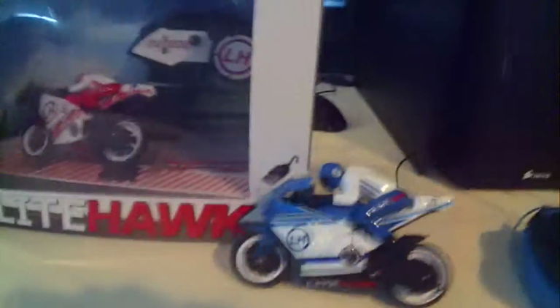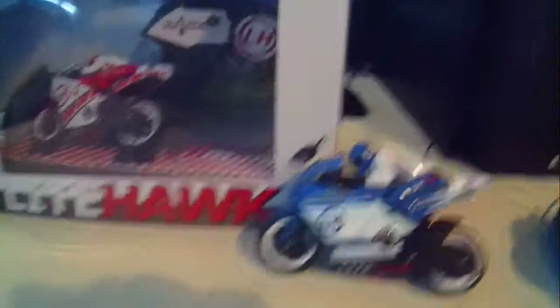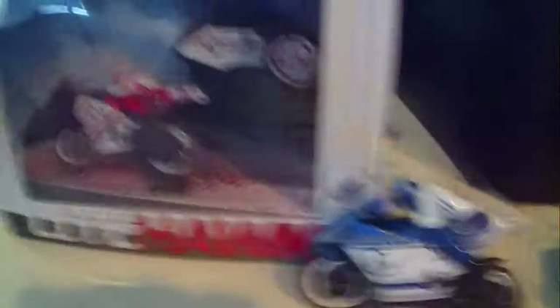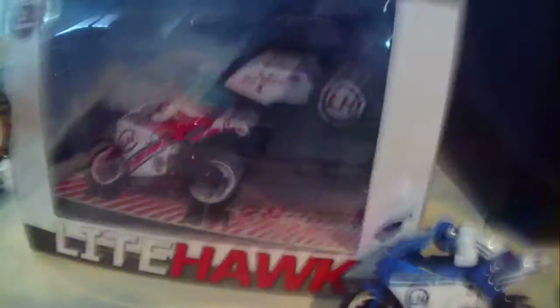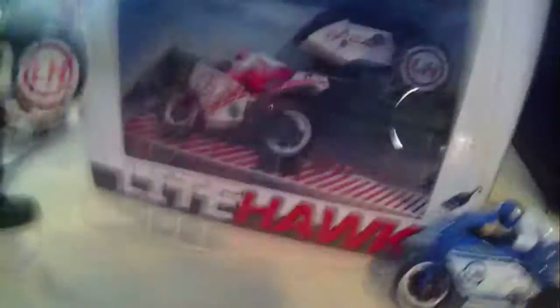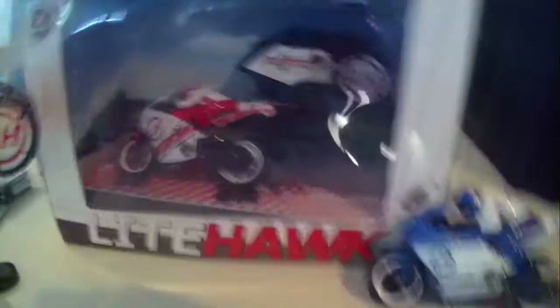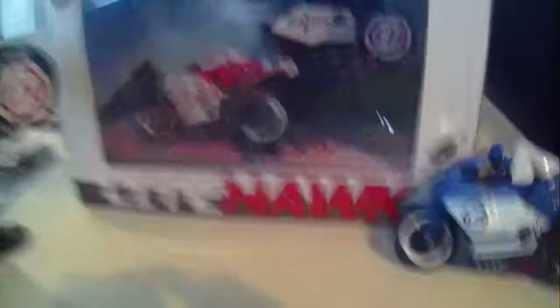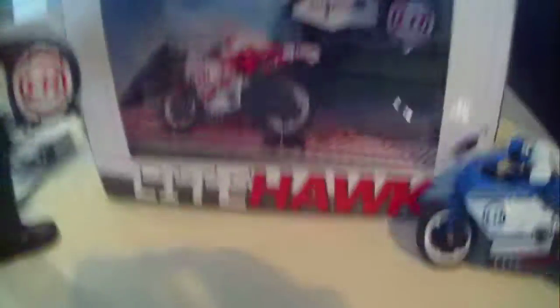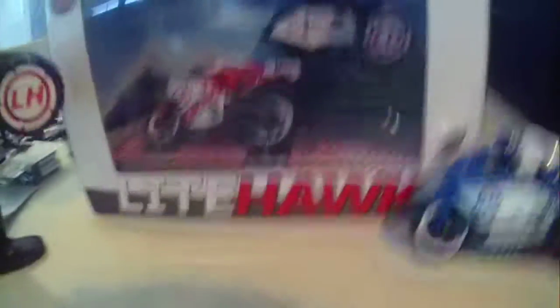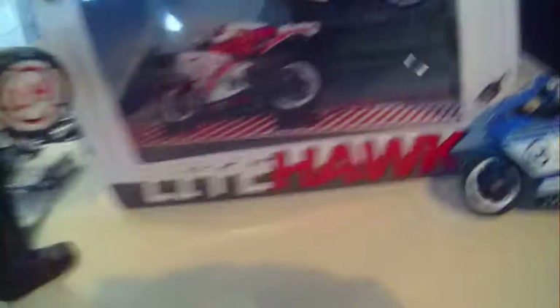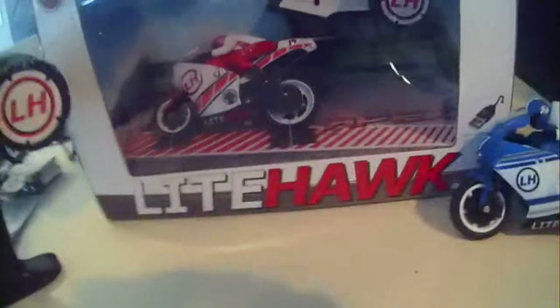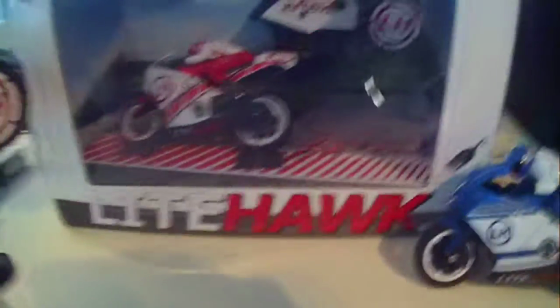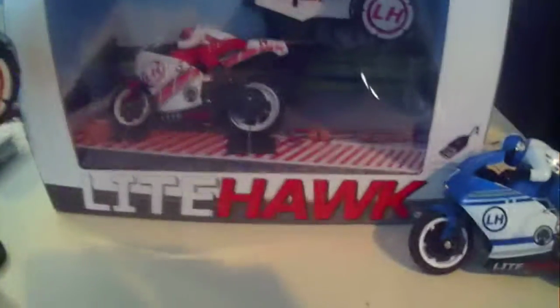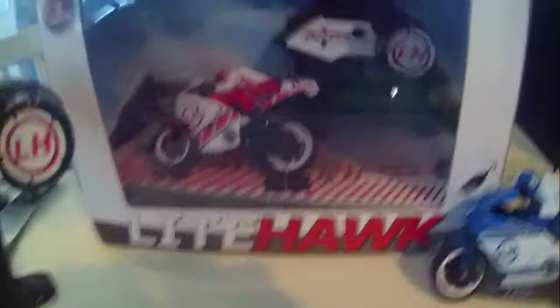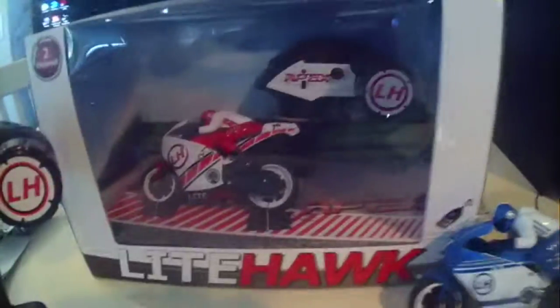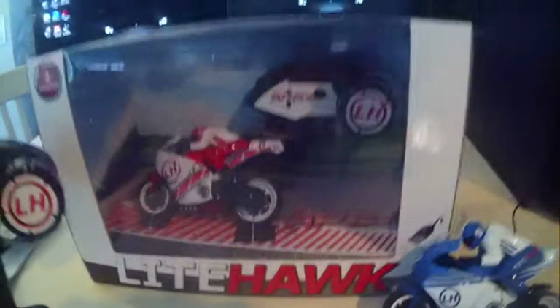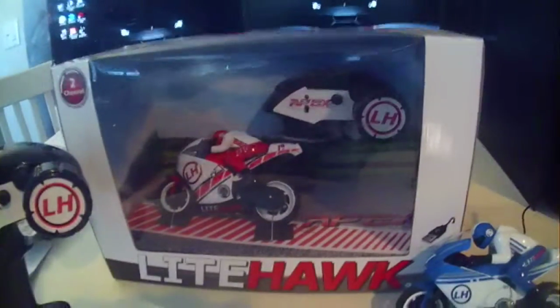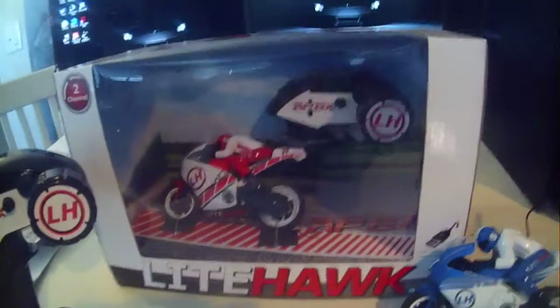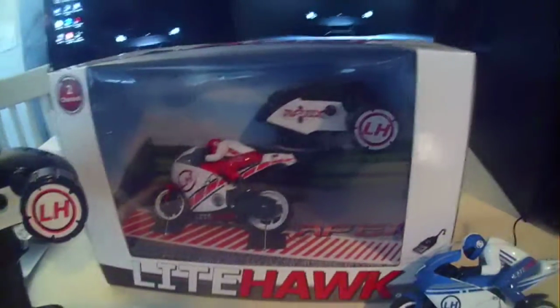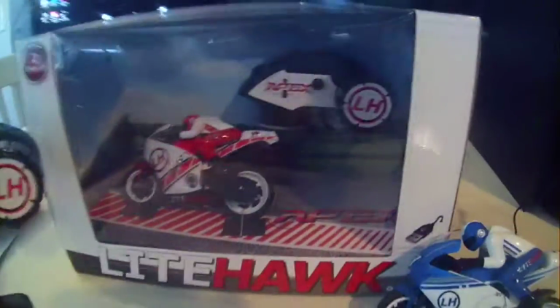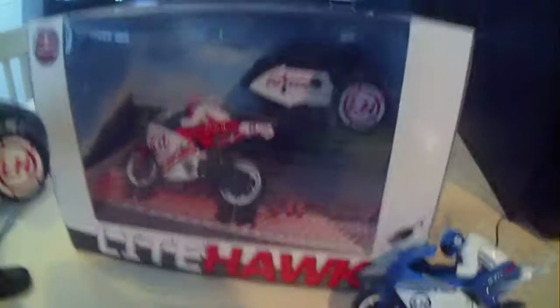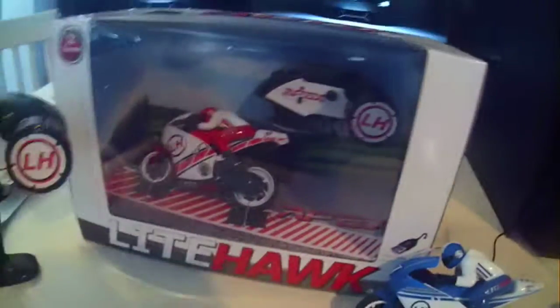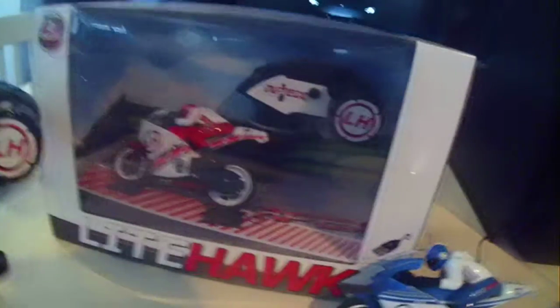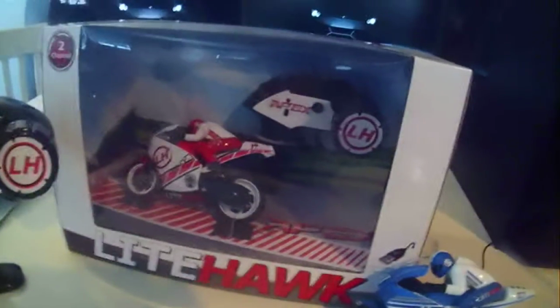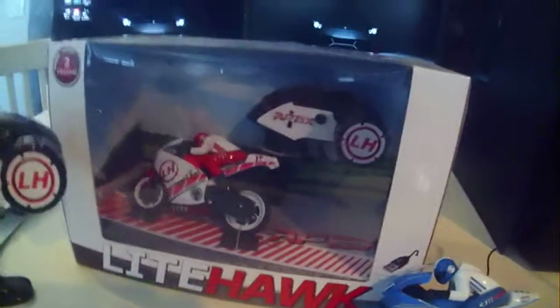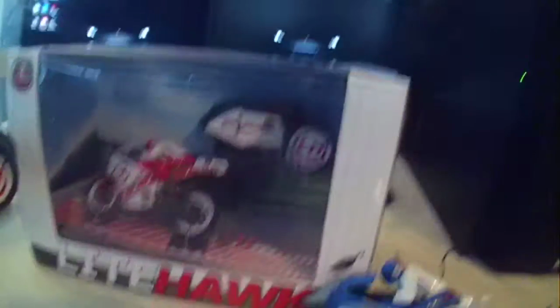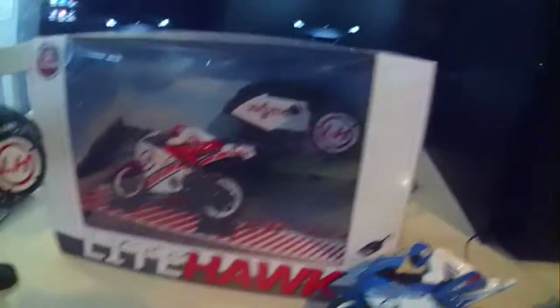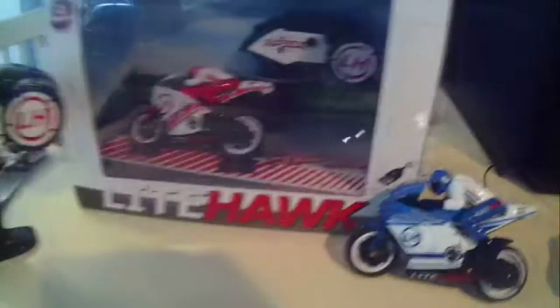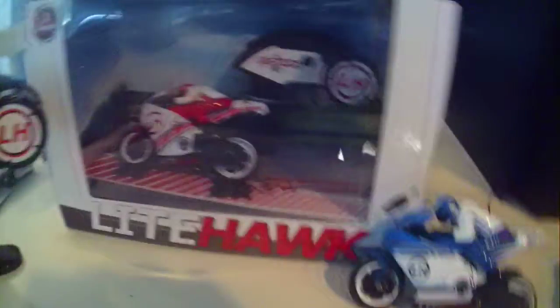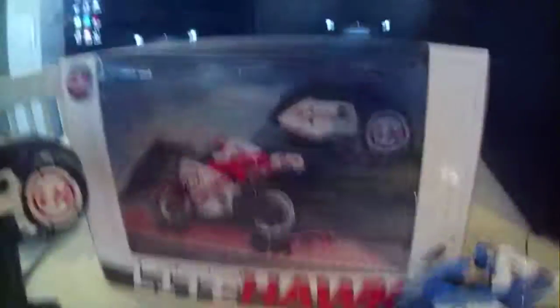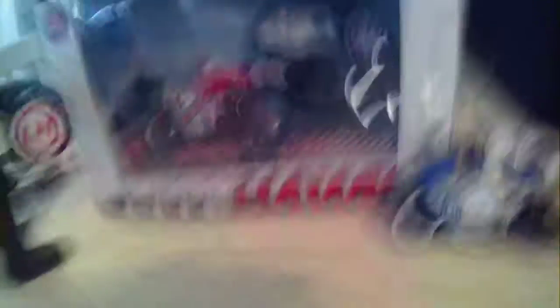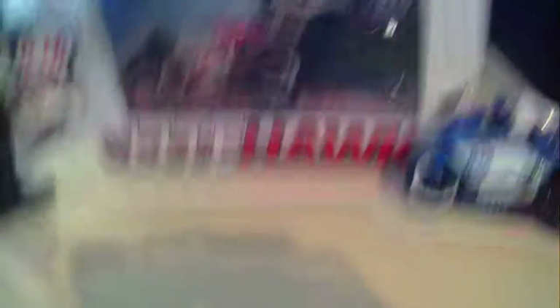It's not as fast as I expected it to be out of the box, but for the price range, it's pretty good.